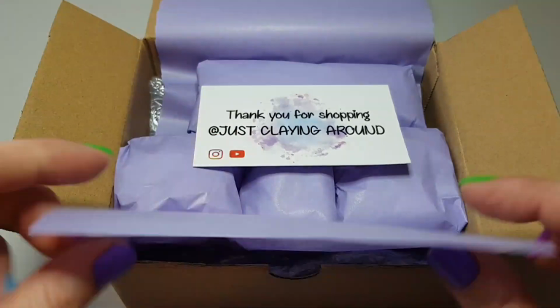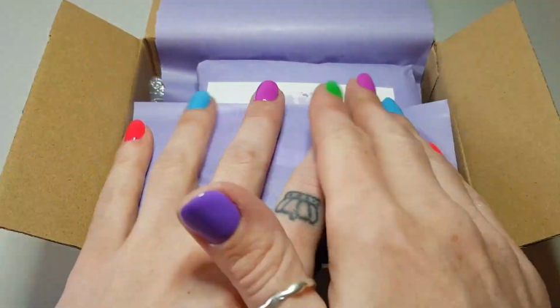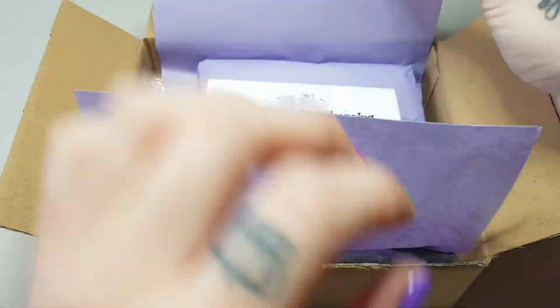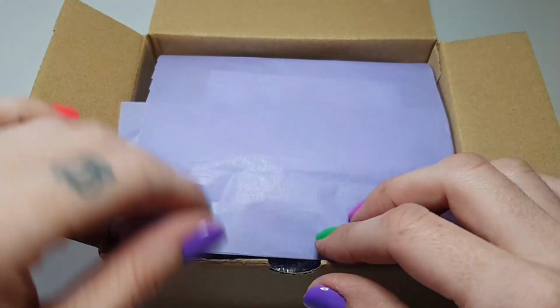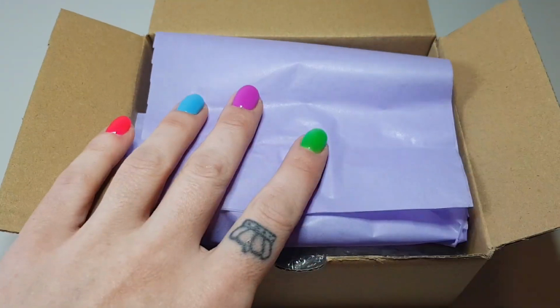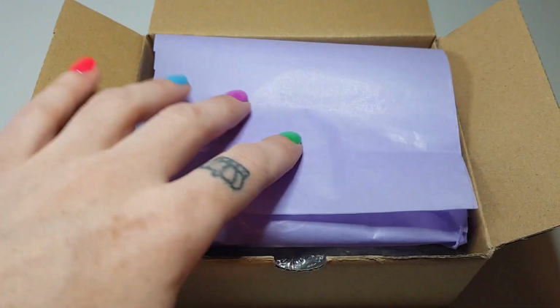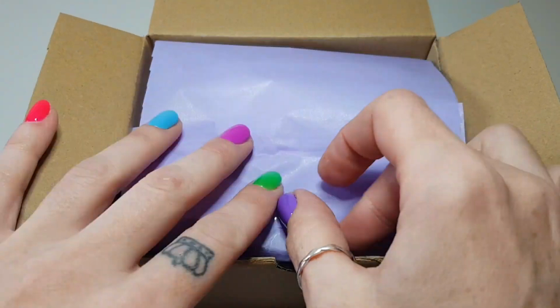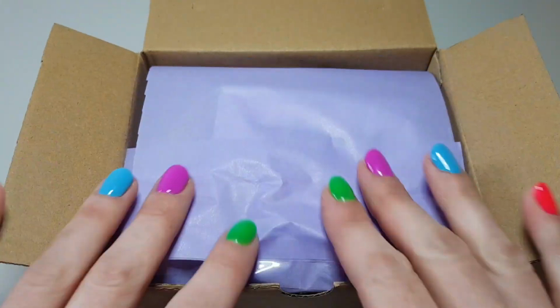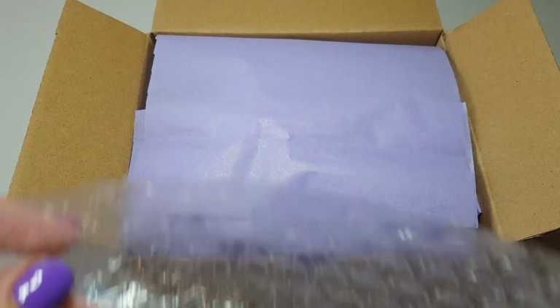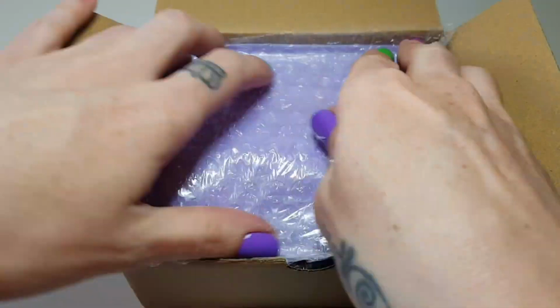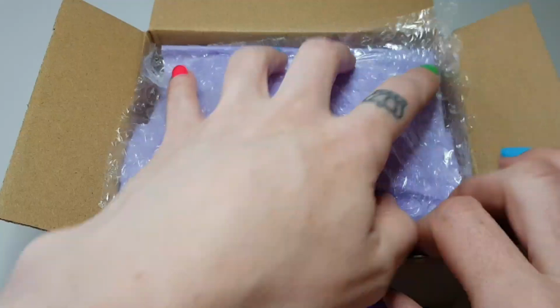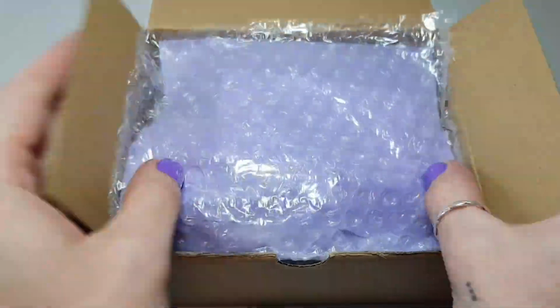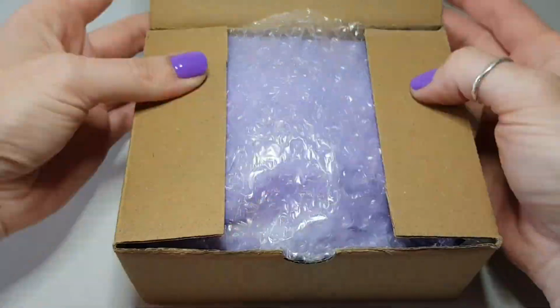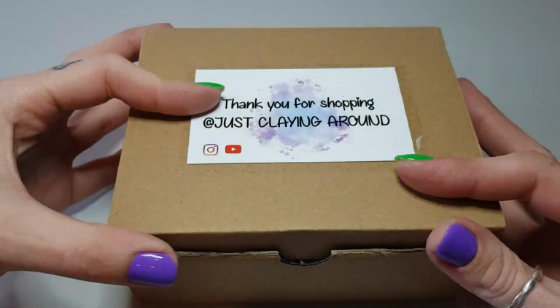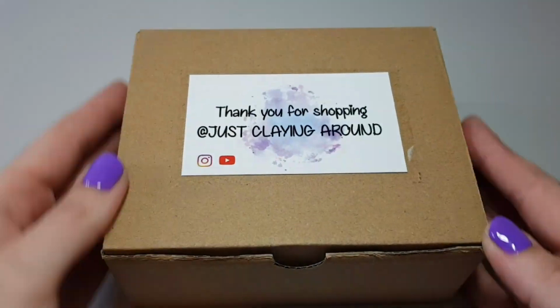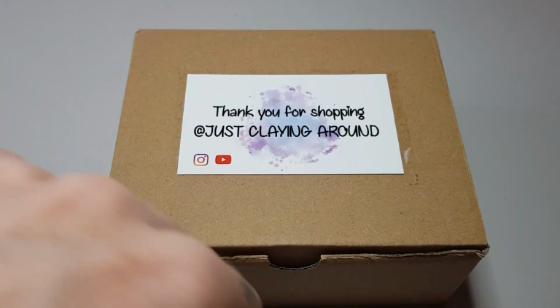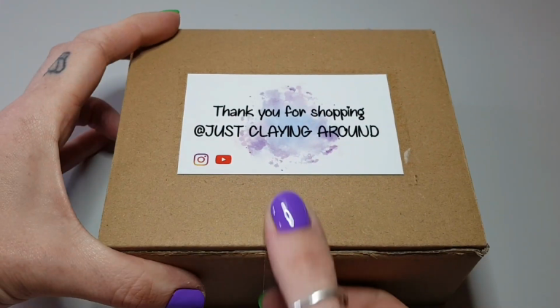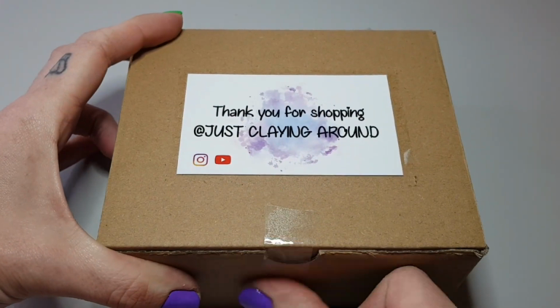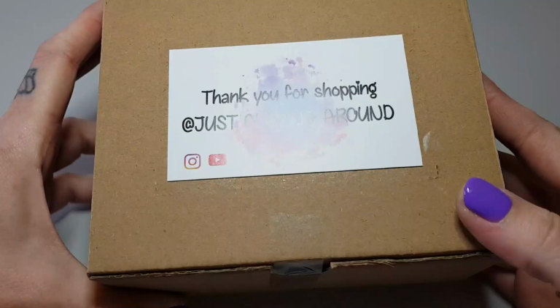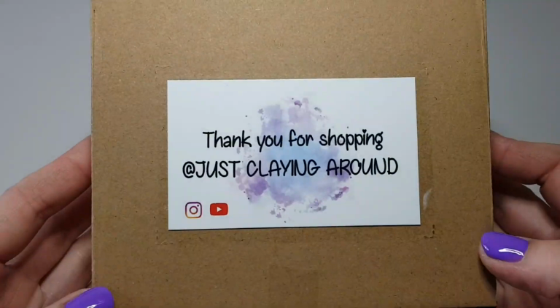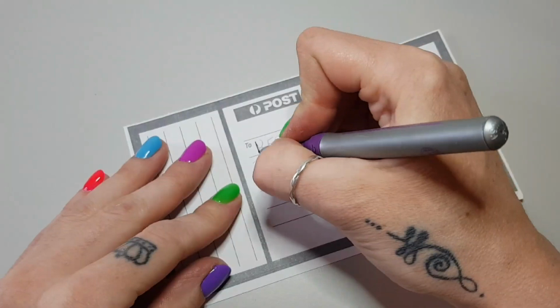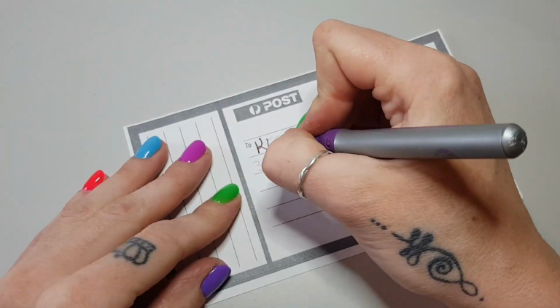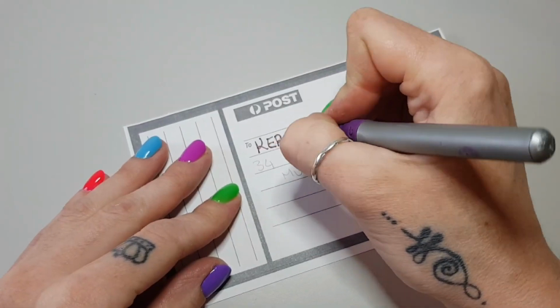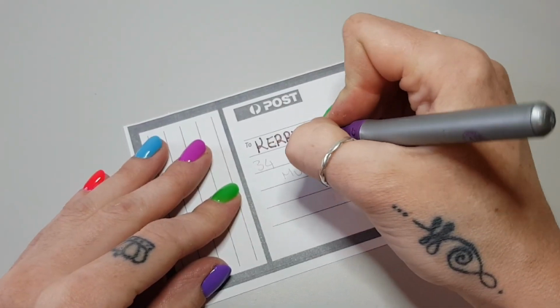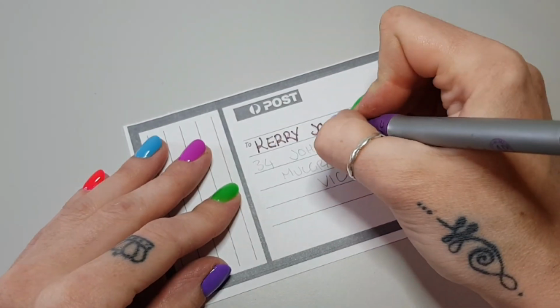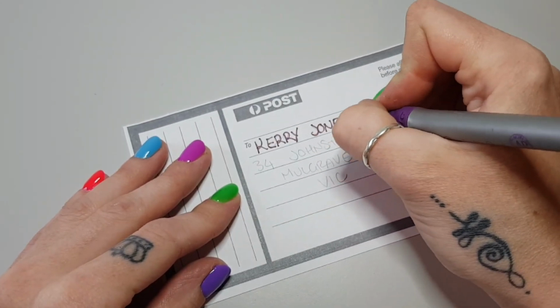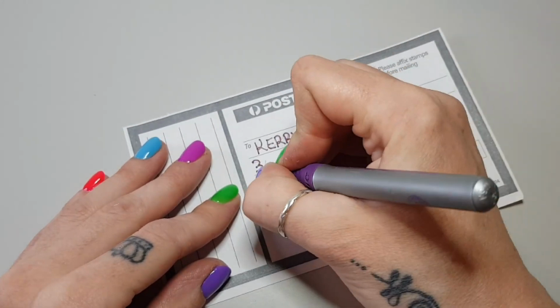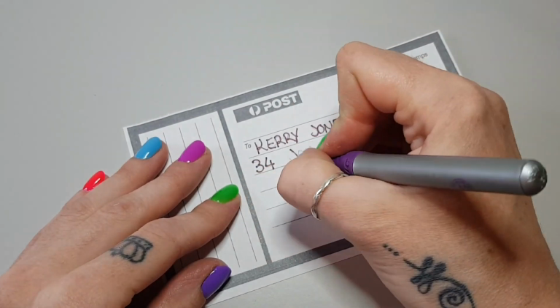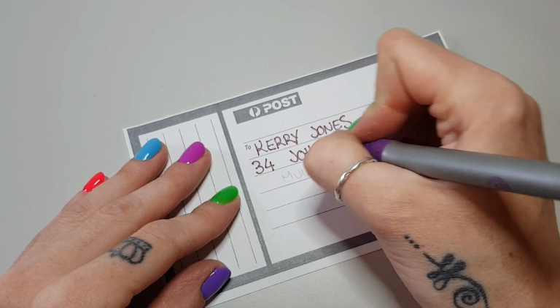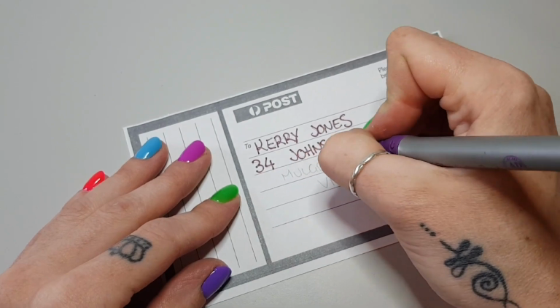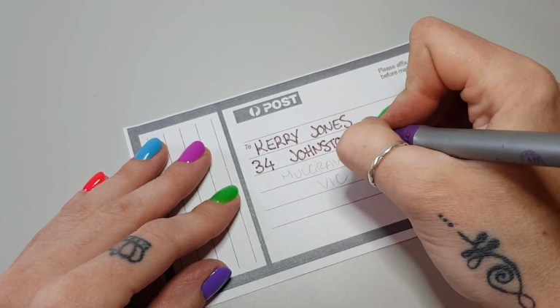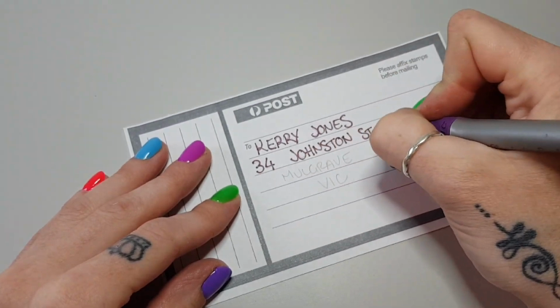This box is all ready to close up now, it's almost ready for shipping — there's just a few more things that I need to do, like writing out the shipping label with the customer's address.